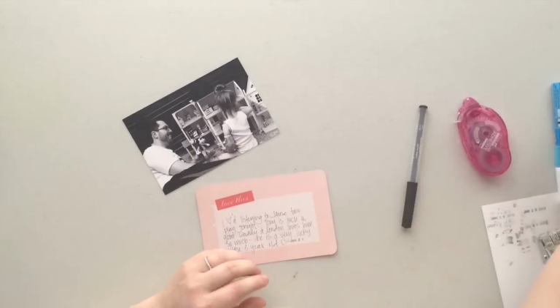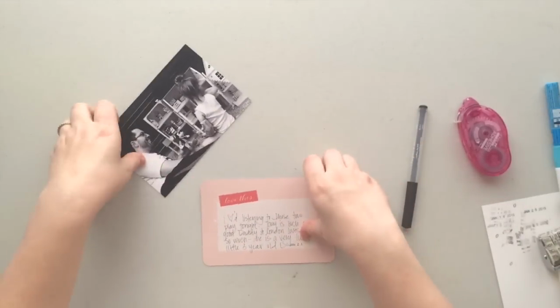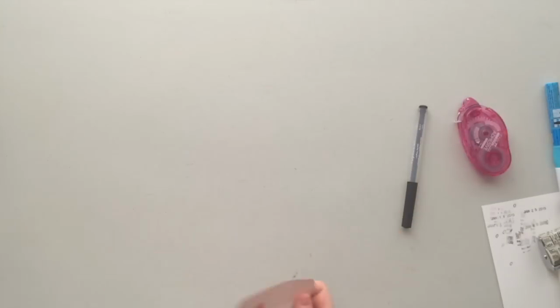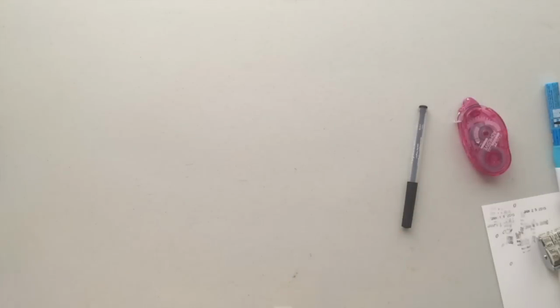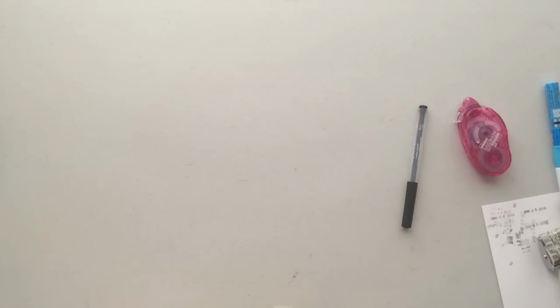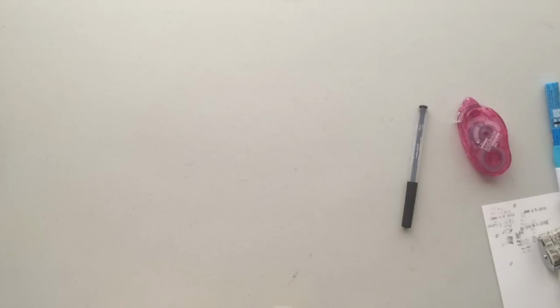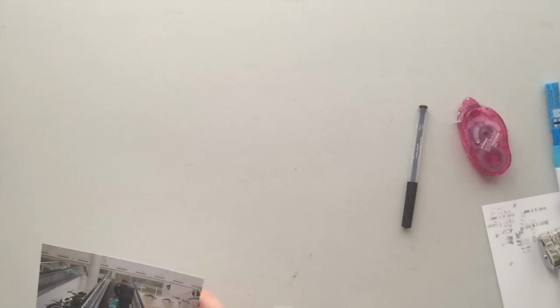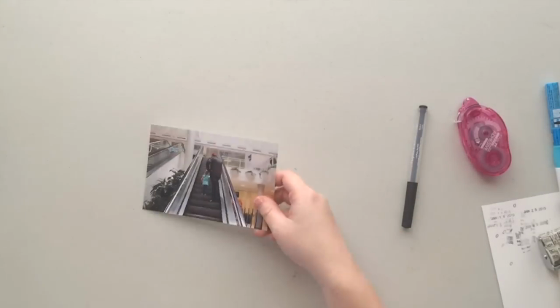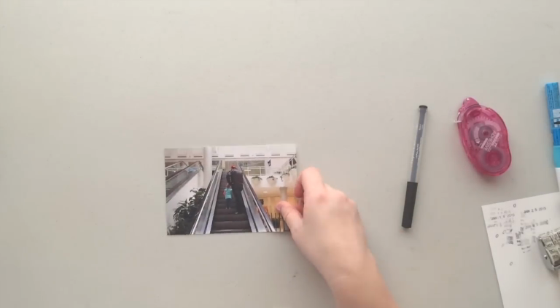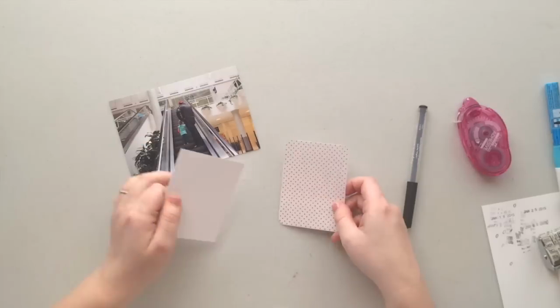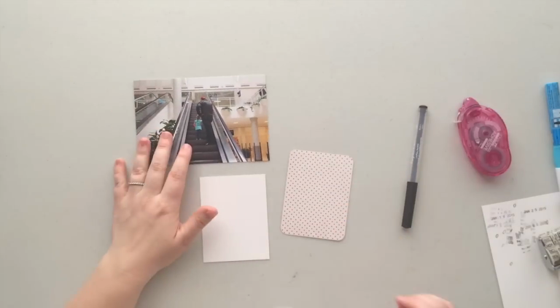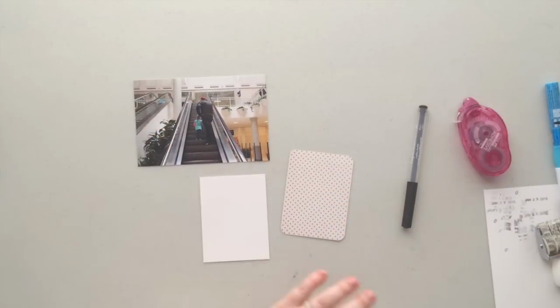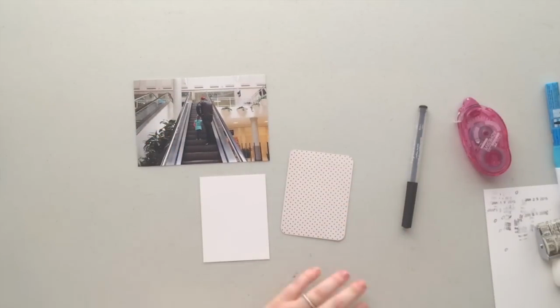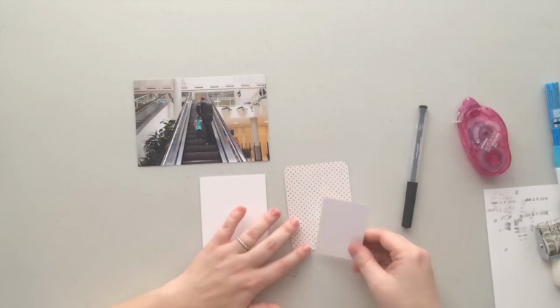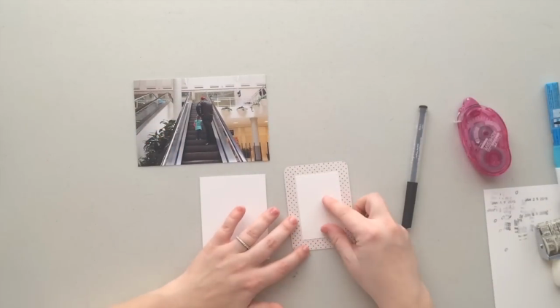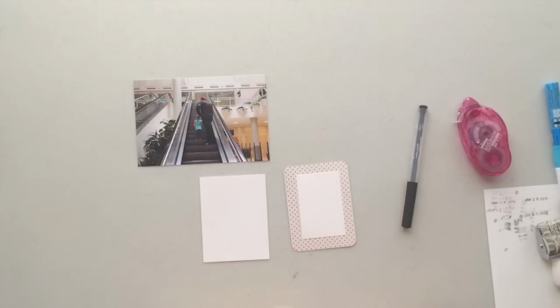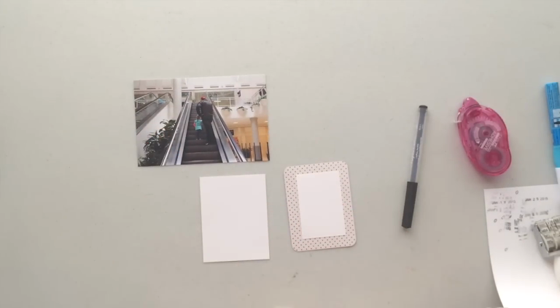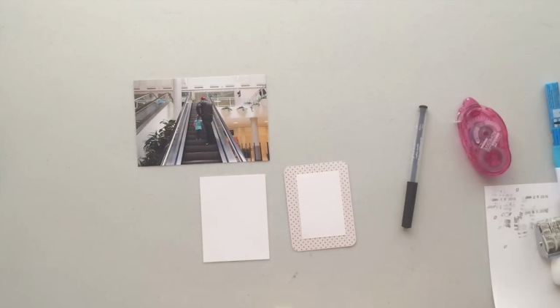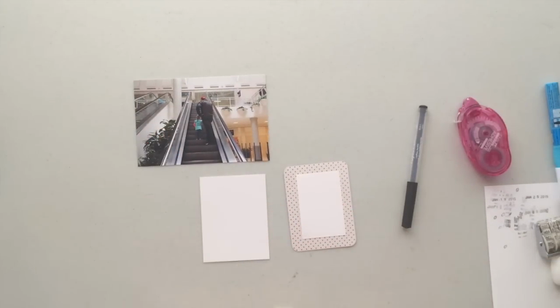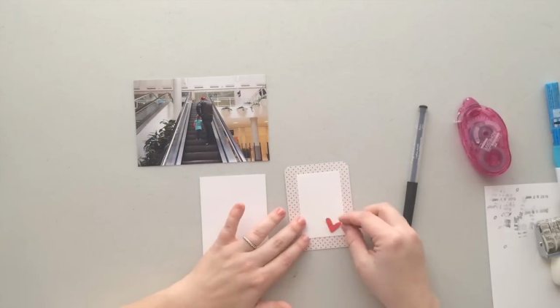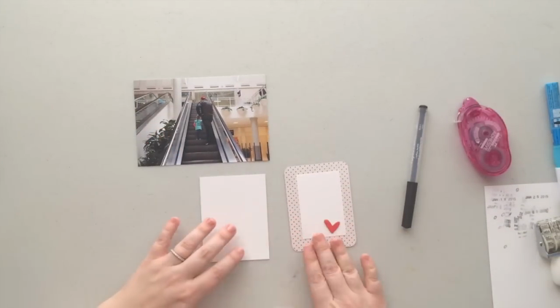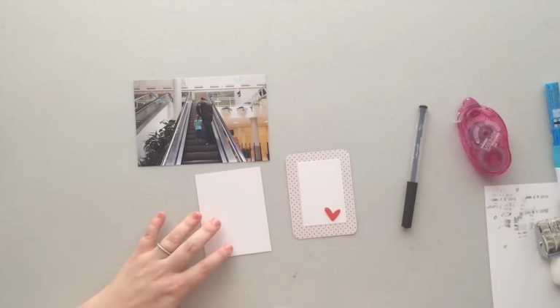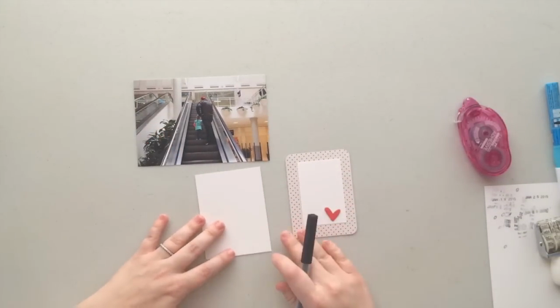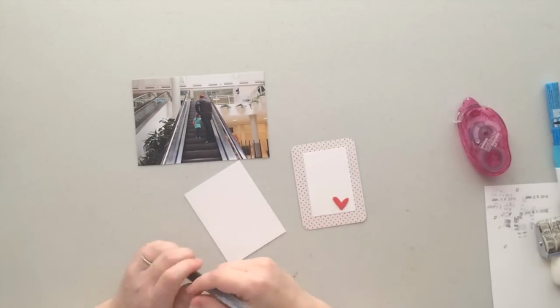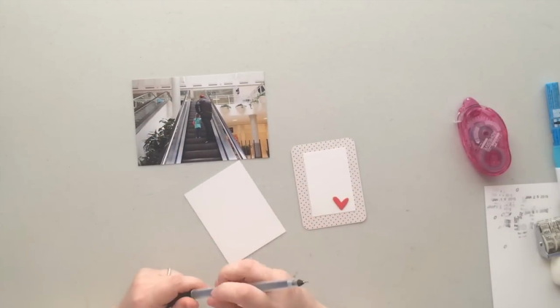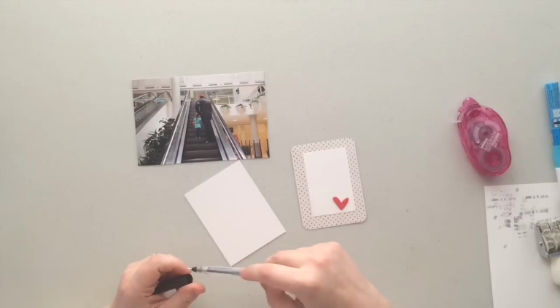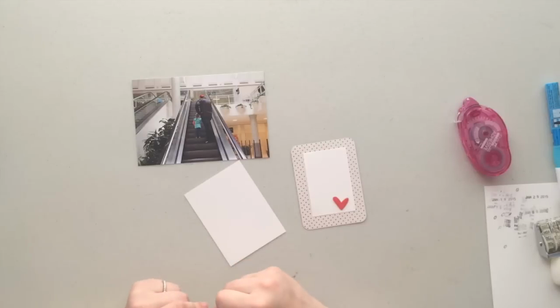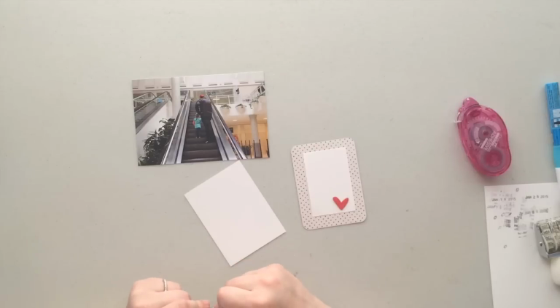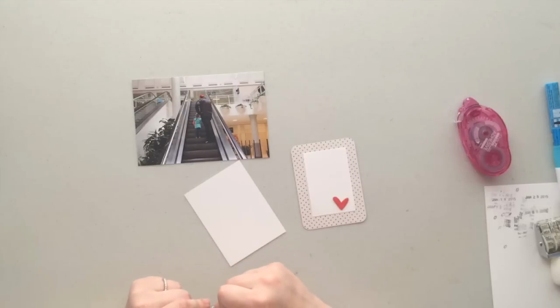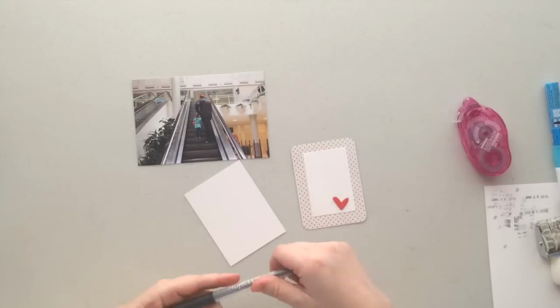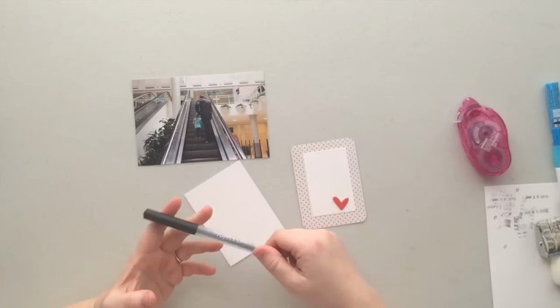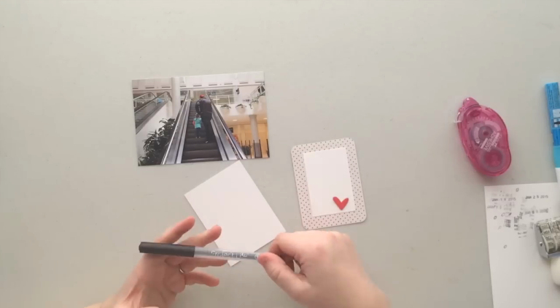On a few of these cards I'm just stamping the date it happened, mostly just to add some interest to the card. Sometimes I do that, a lot of times I don't, but every once in a while I'll use that date stamp throughout the layout.